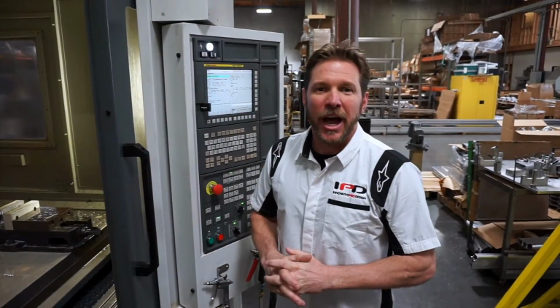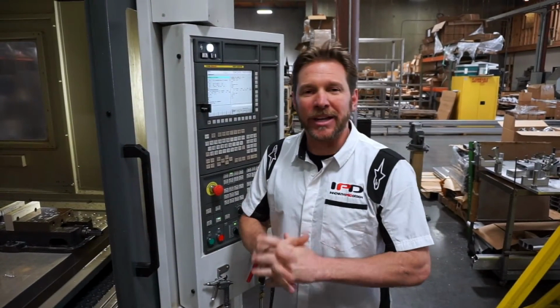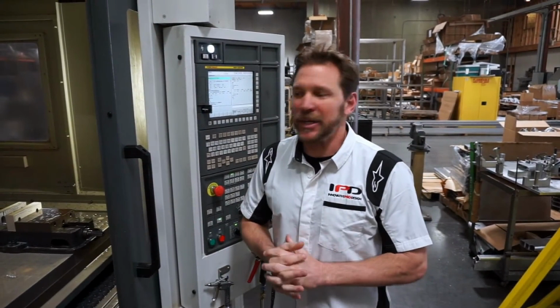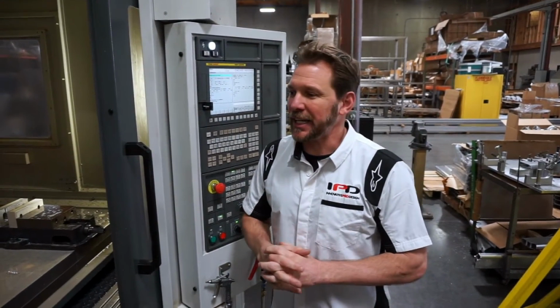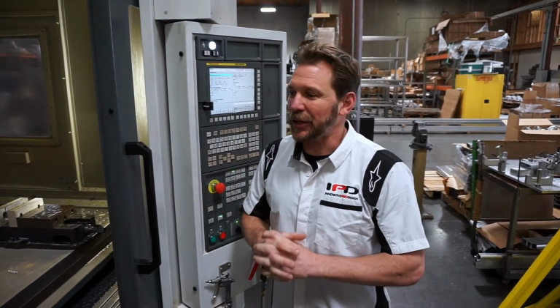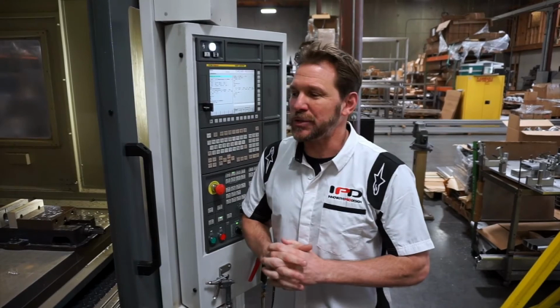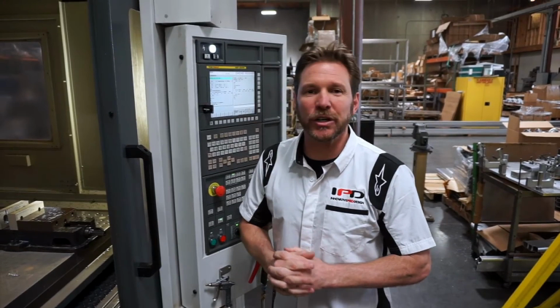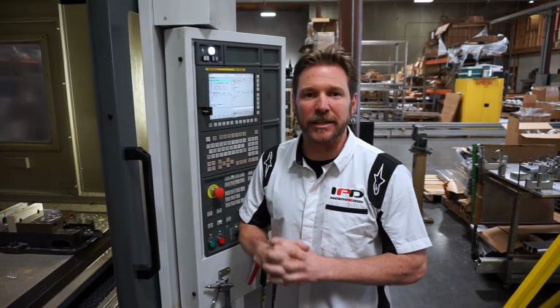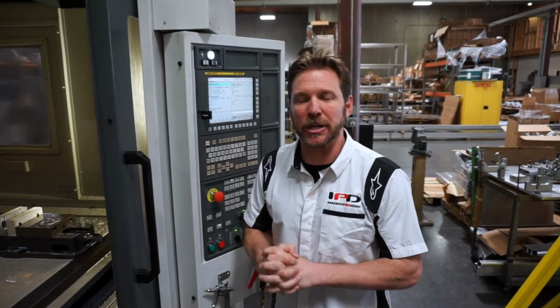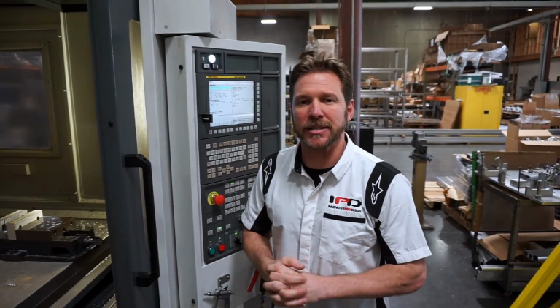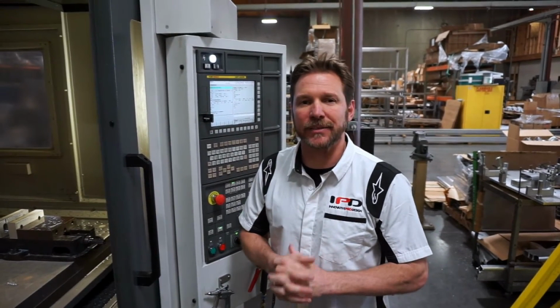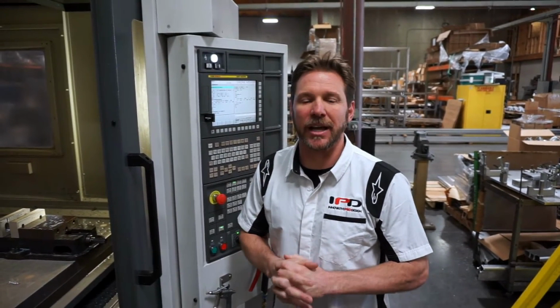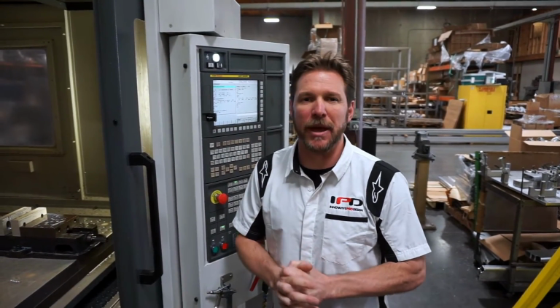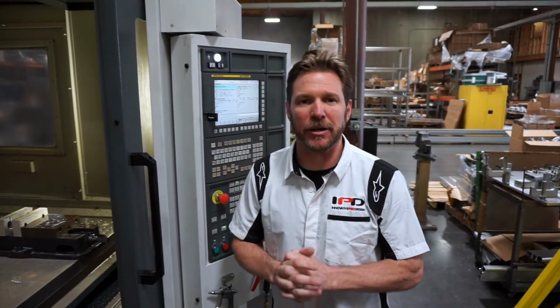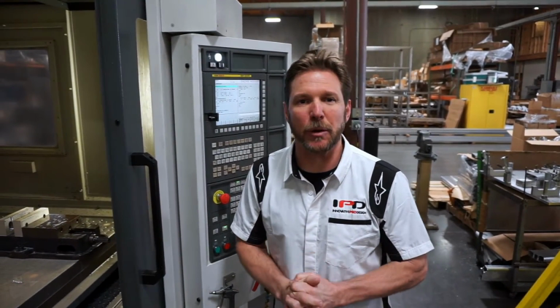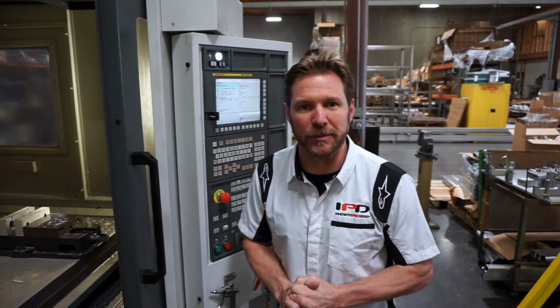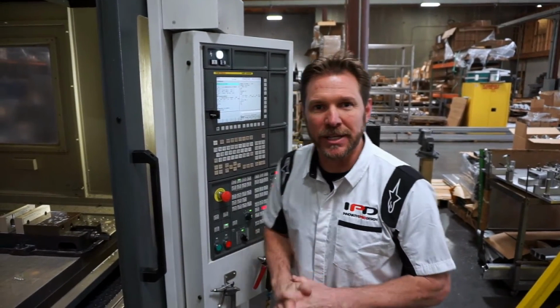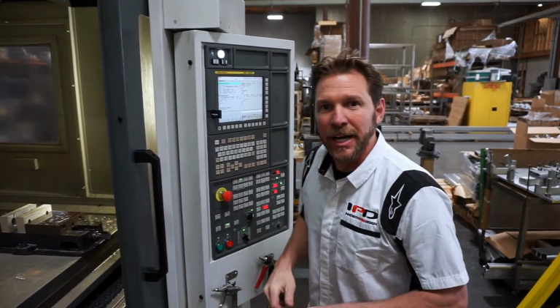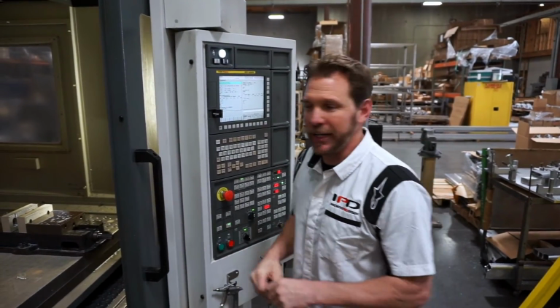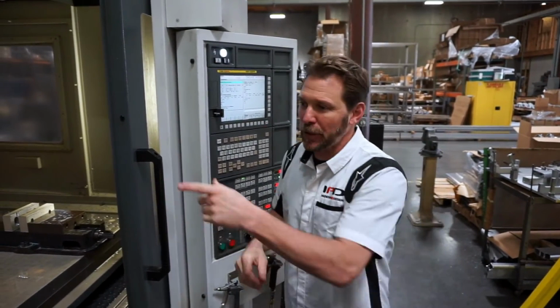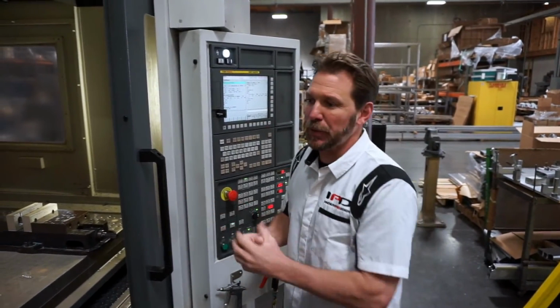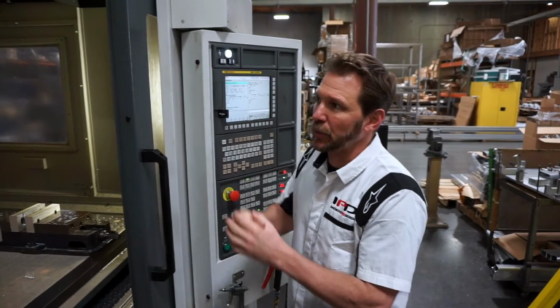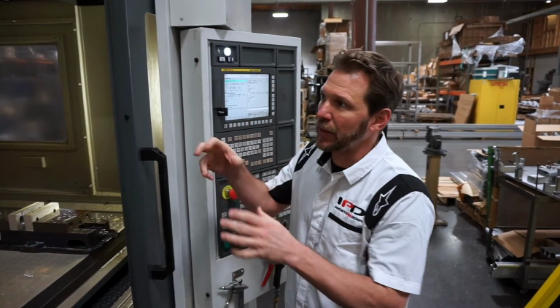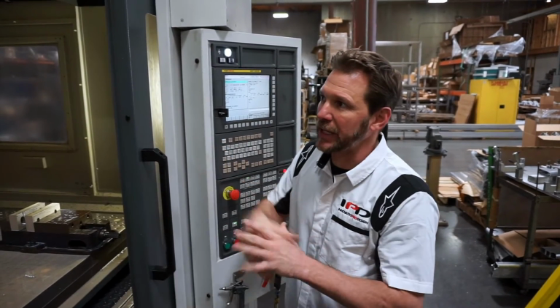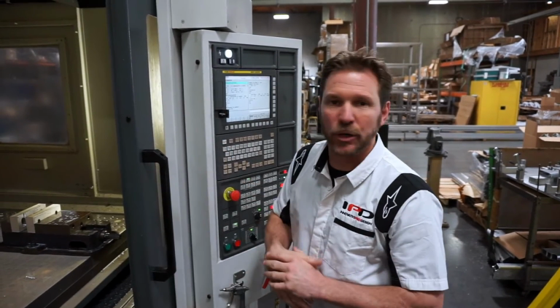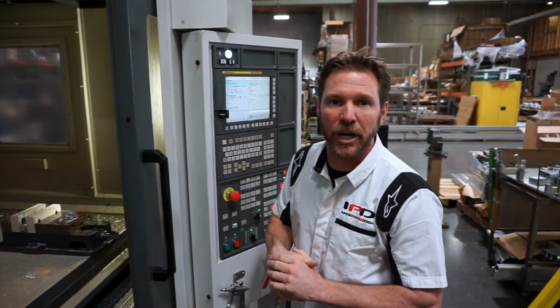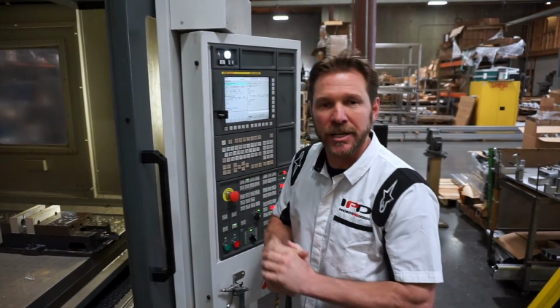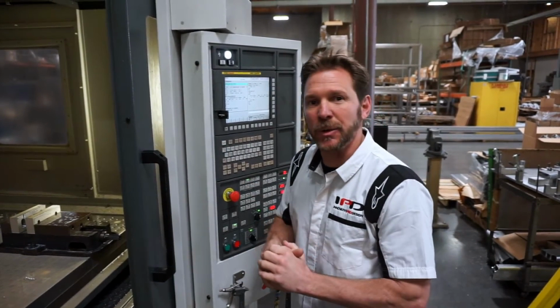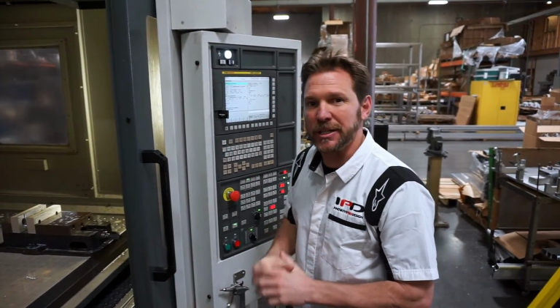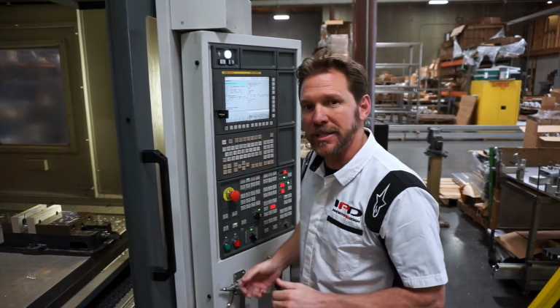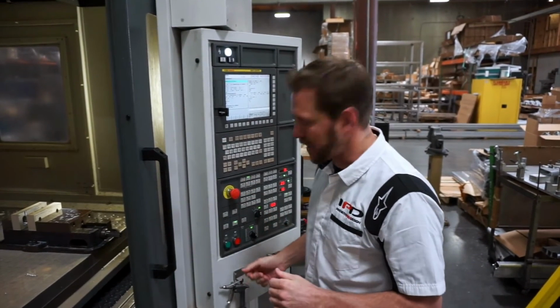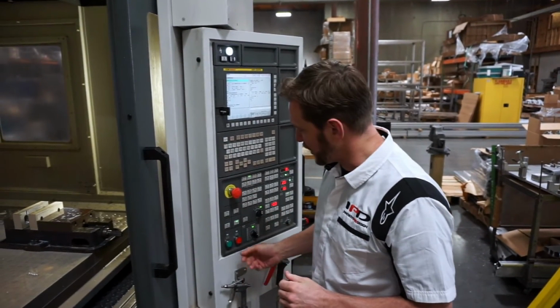Alright, now we're going to take a closer look at the machining process of the Cayenne Panamera Turbo plenums. We're going to get up close and personal without any coolant on it so we can see the process in action.